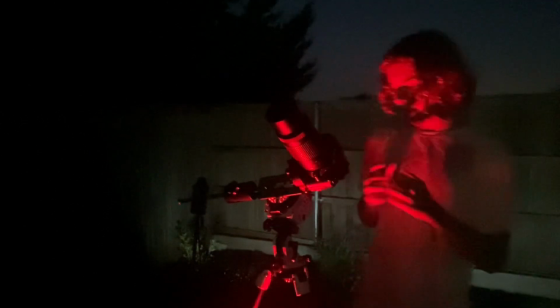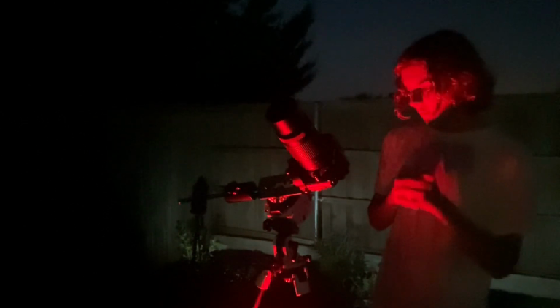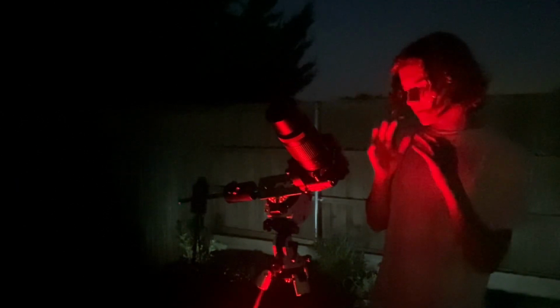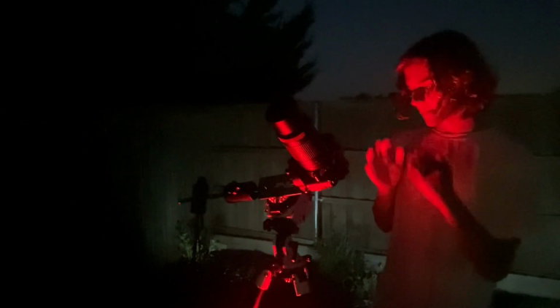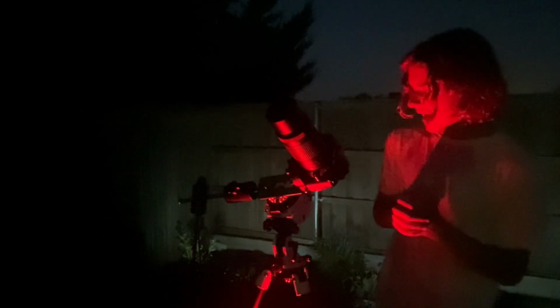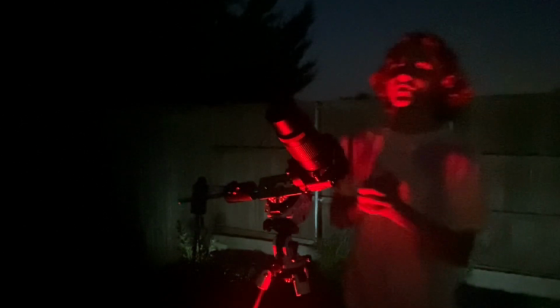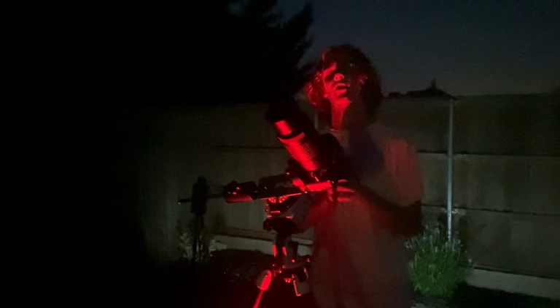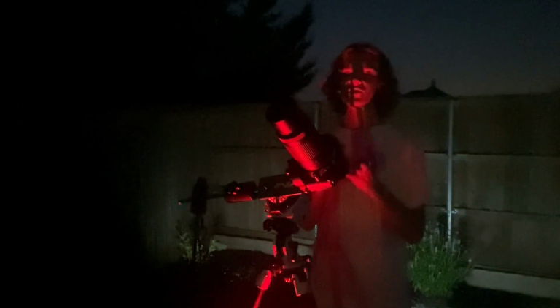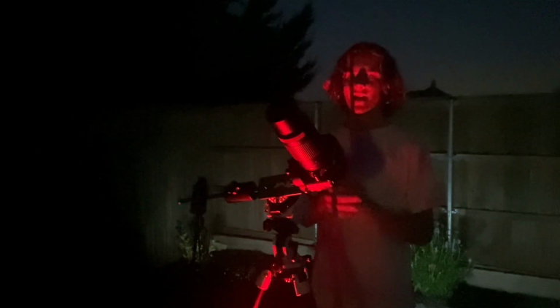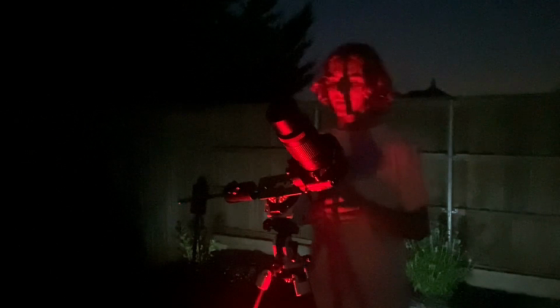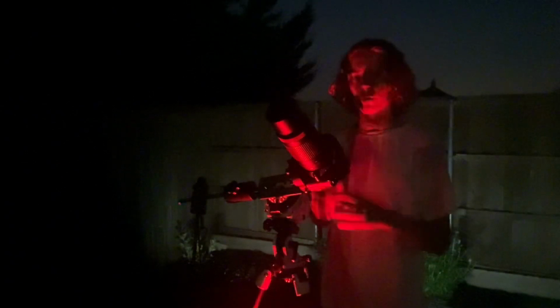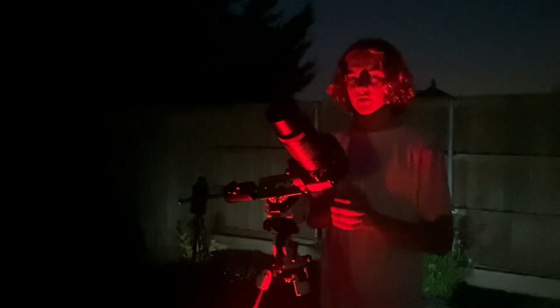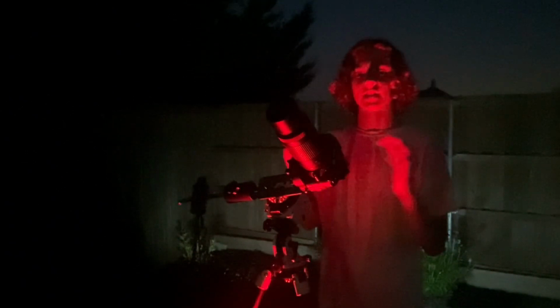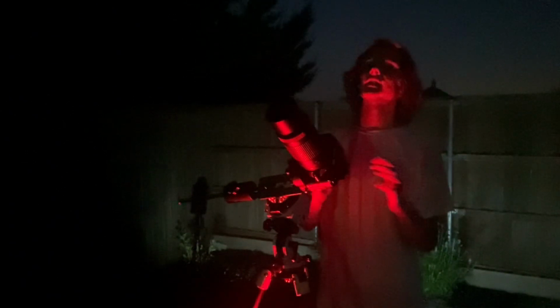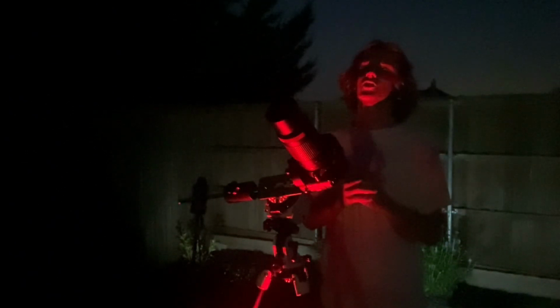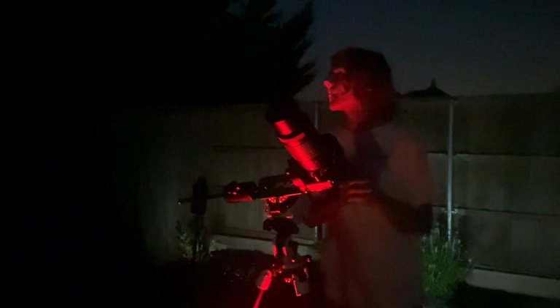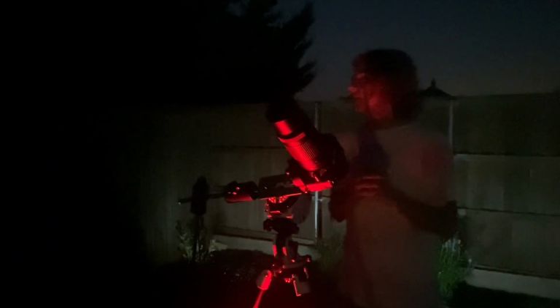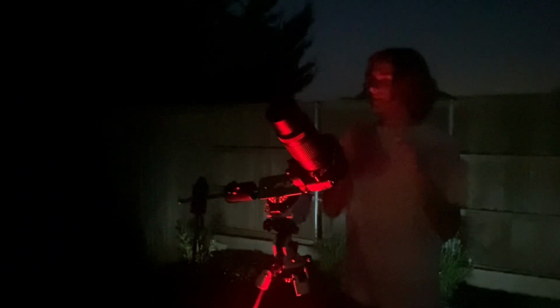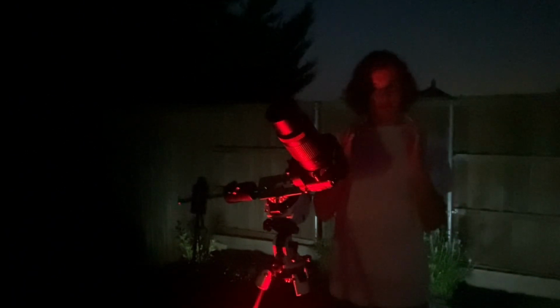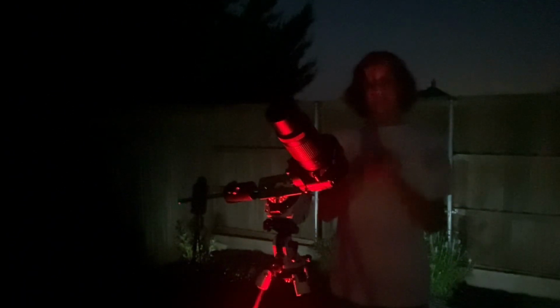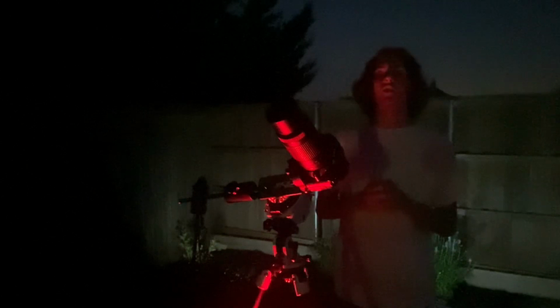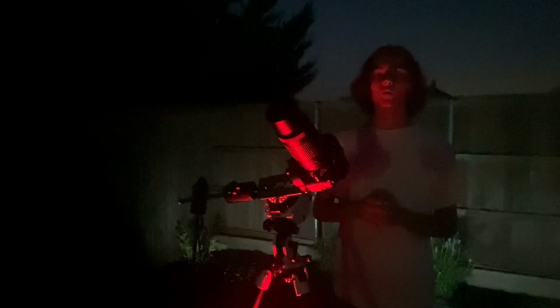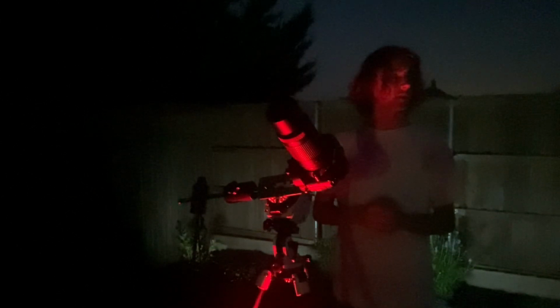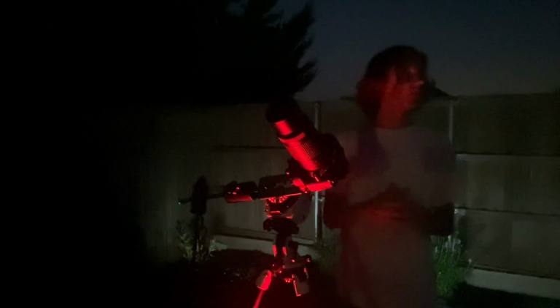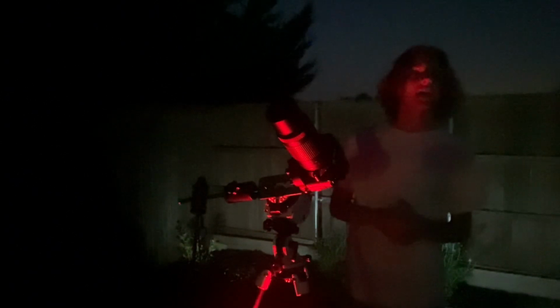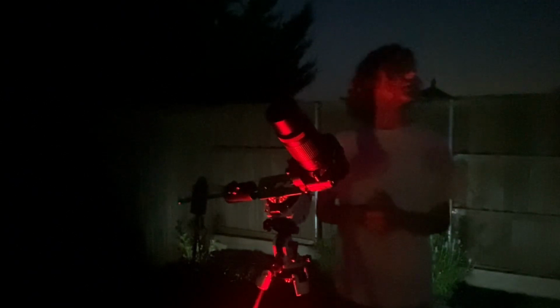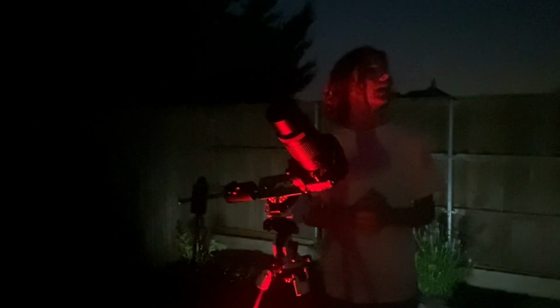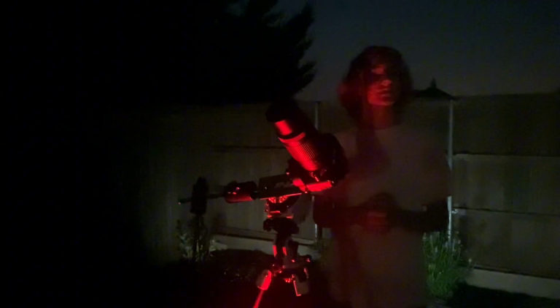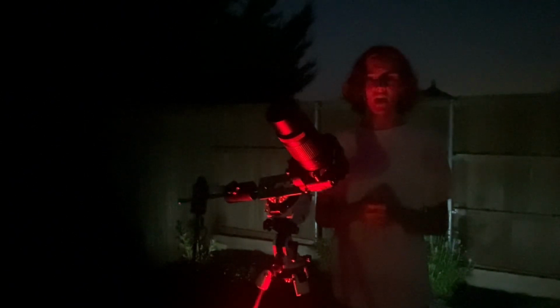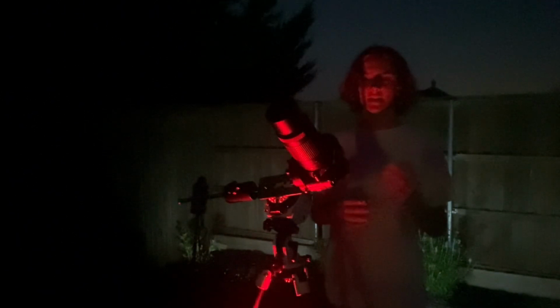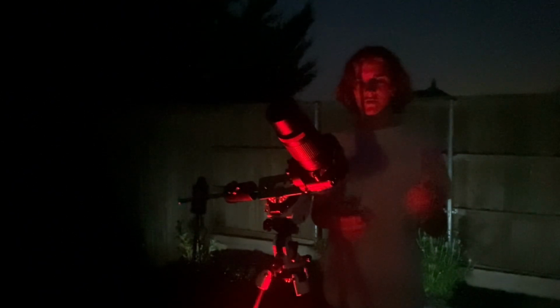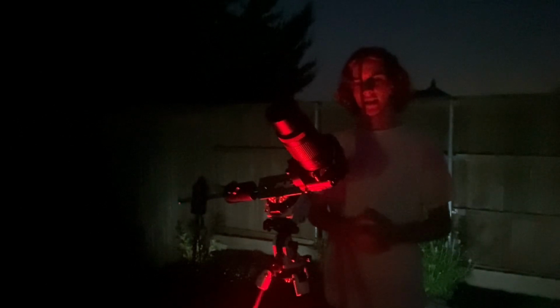What I'm using is my Skywatcher Star Adventure VTi. It's polar aligned already and it's ready to start shooting. So once the sun goes a little bit more down, I will set up and start tracking the Andromeda Galaxy.